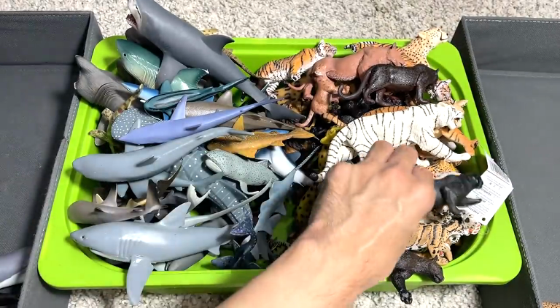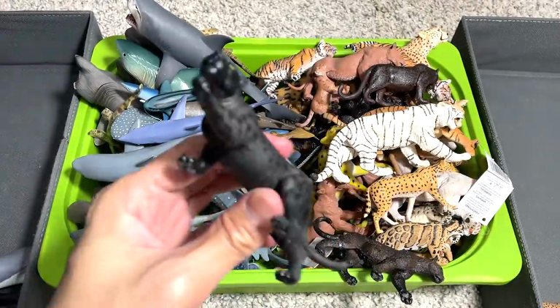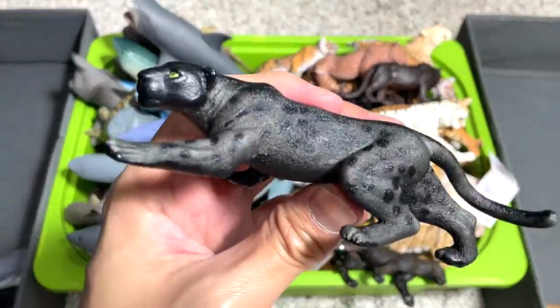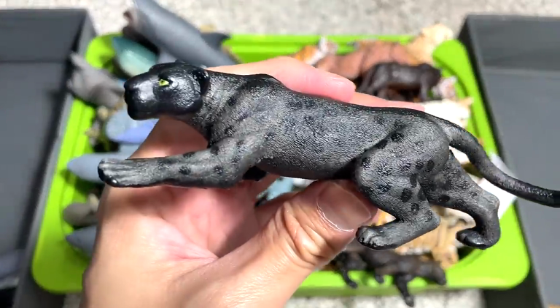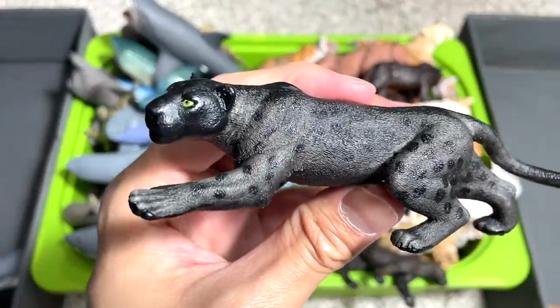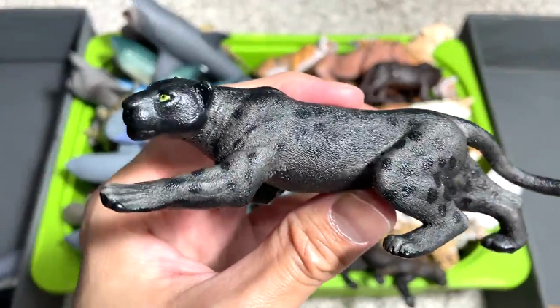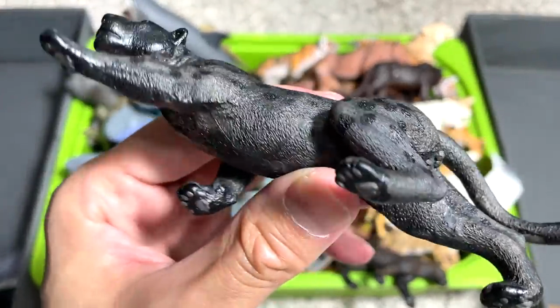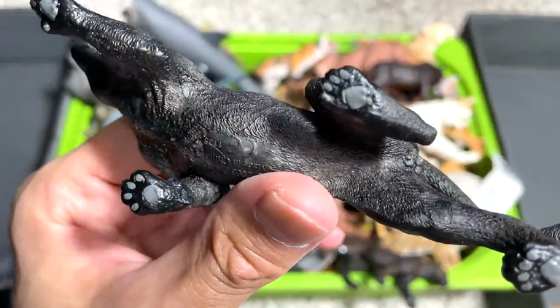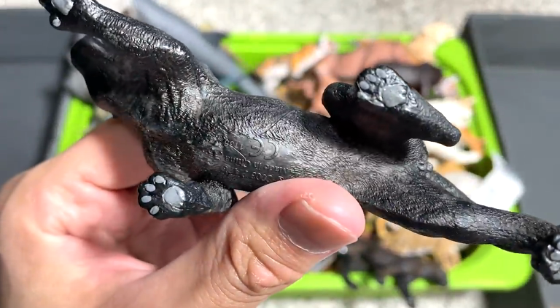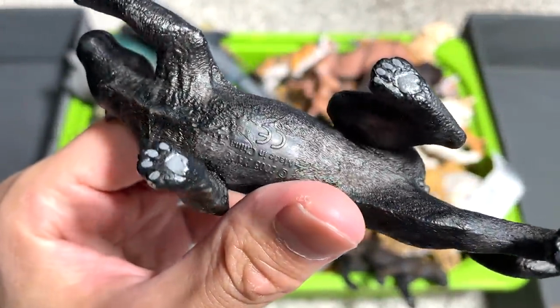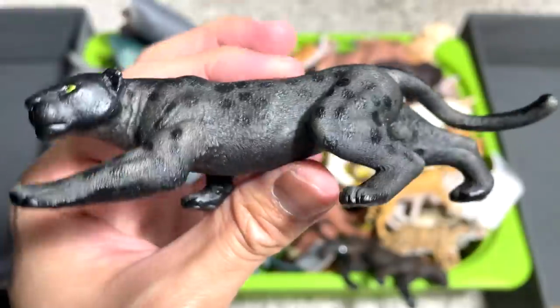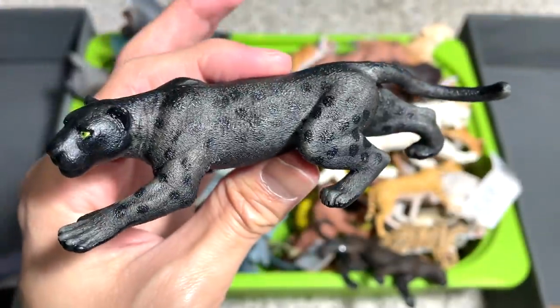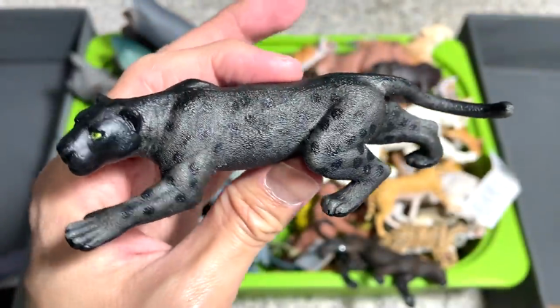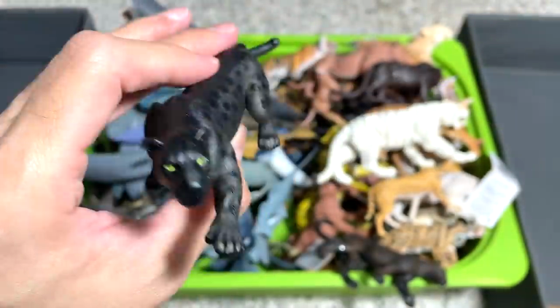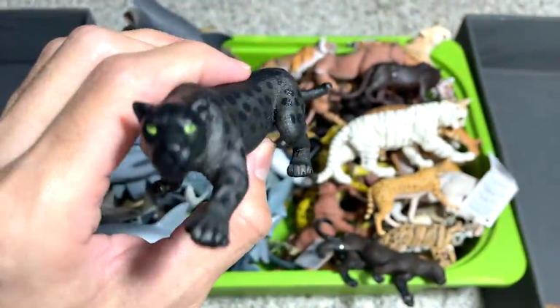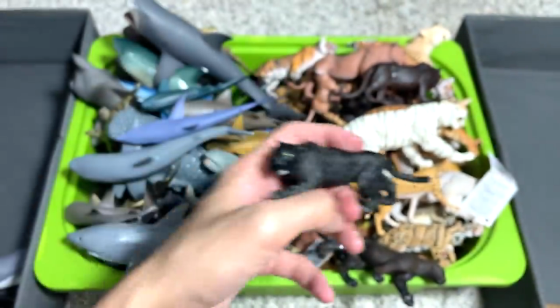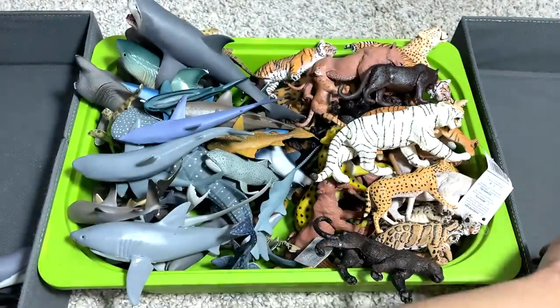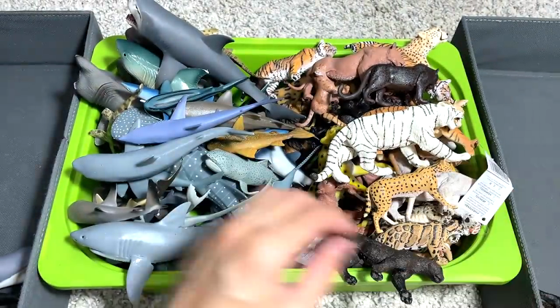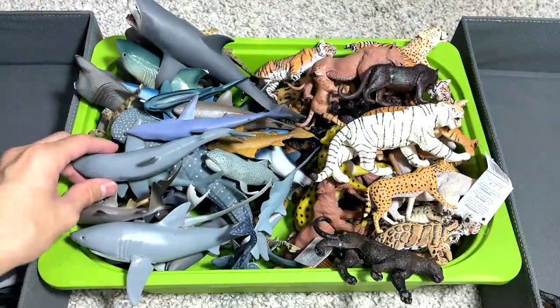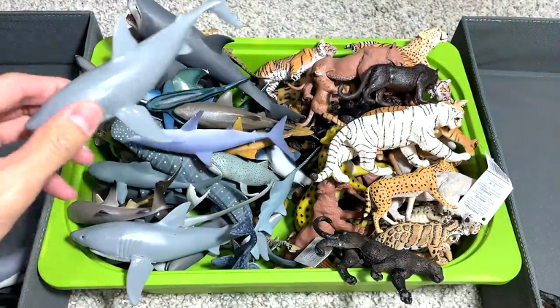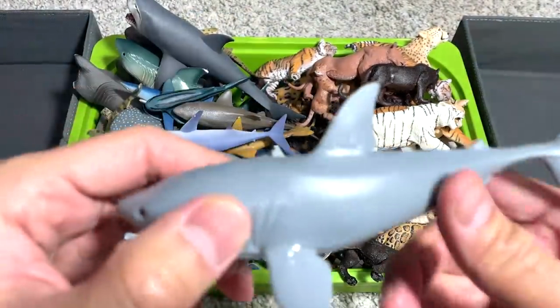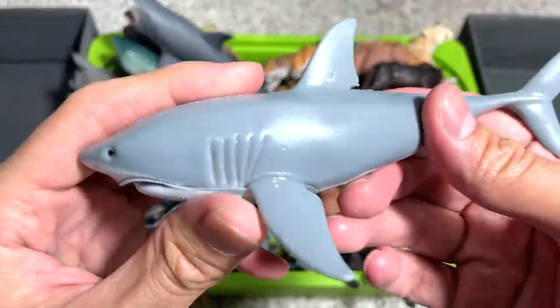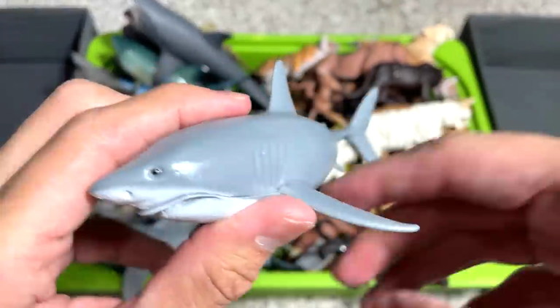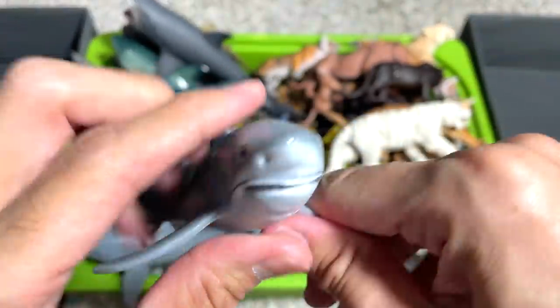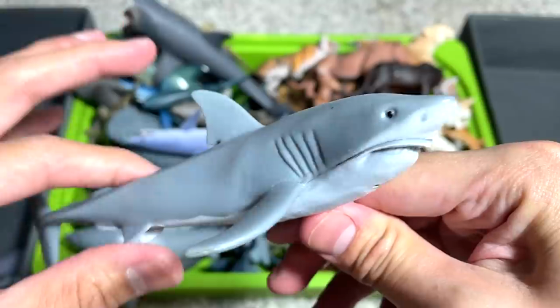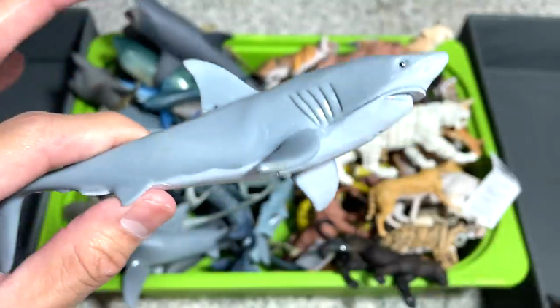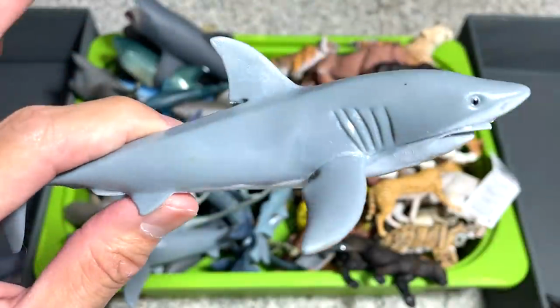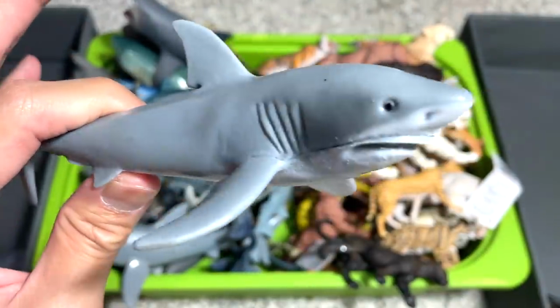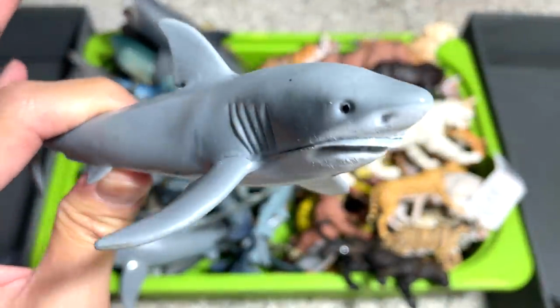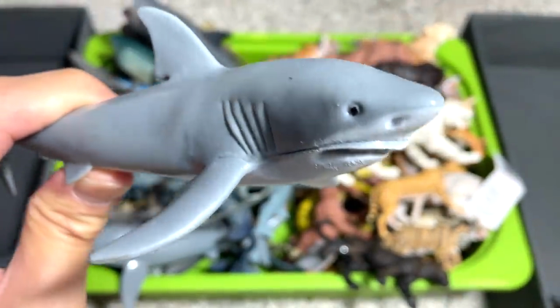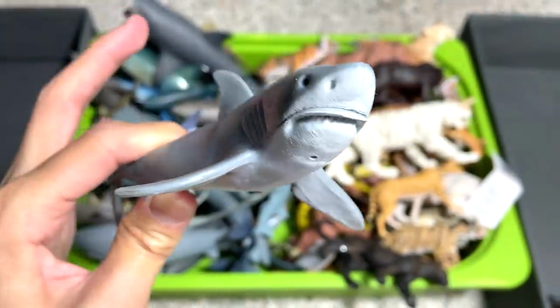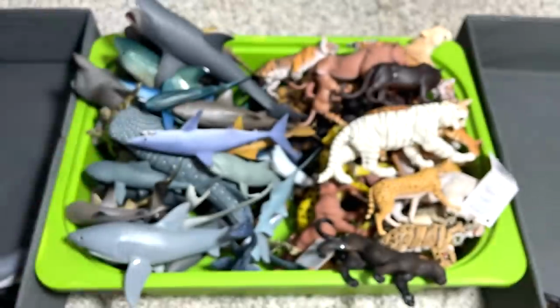Next up, we have a Black Panther figure. I think we got this figure quite recently. It's a very new figure. And here, this is a great white shark, I think. This came along with the Shark Week box.